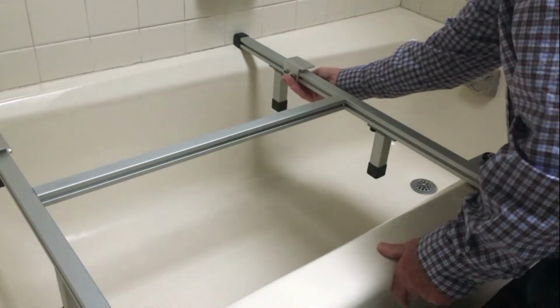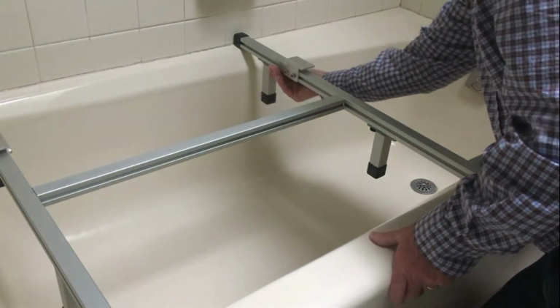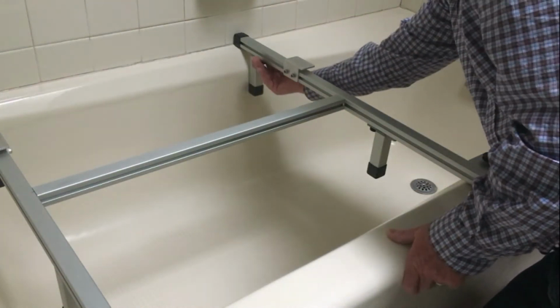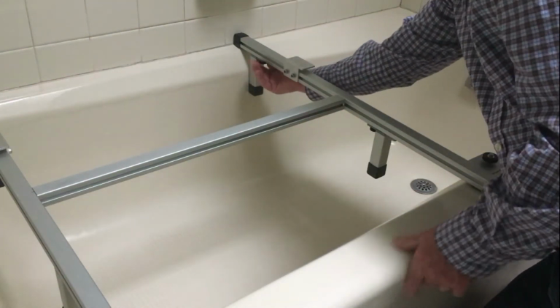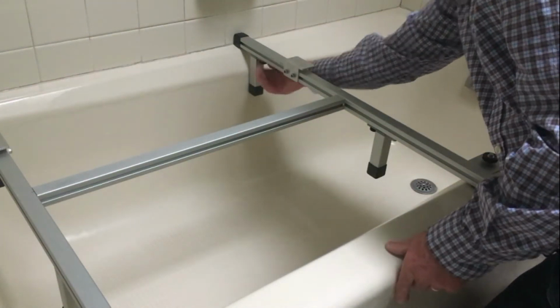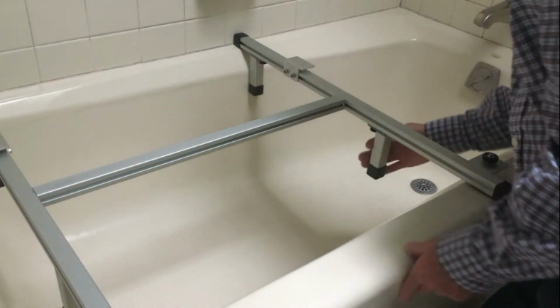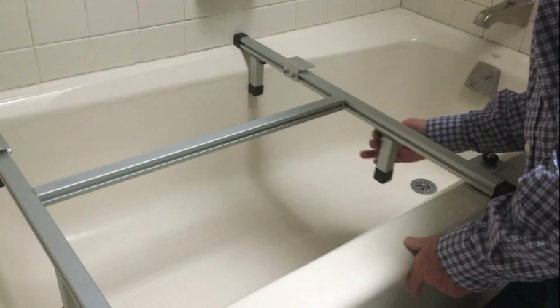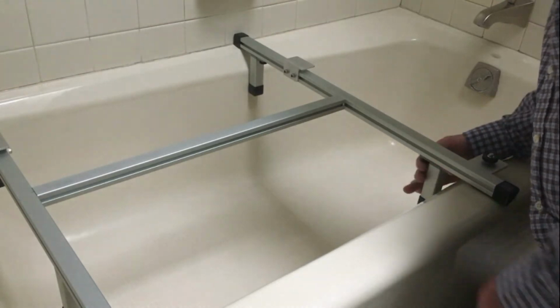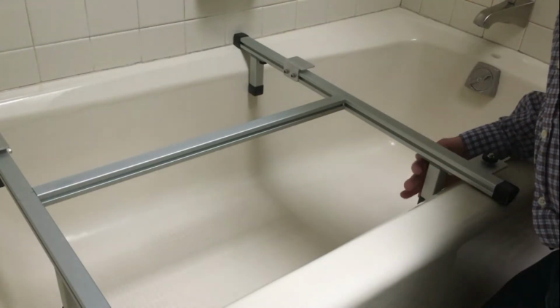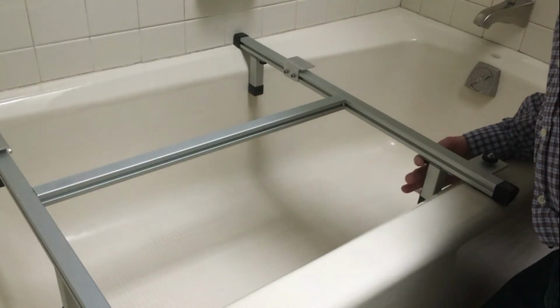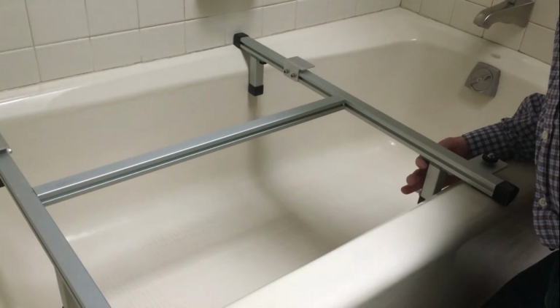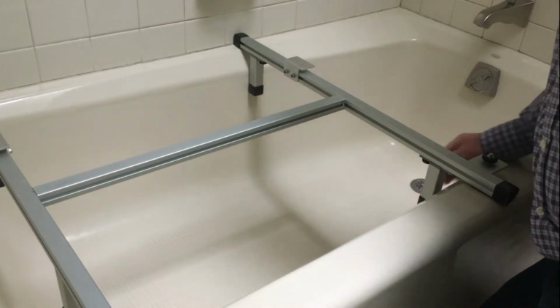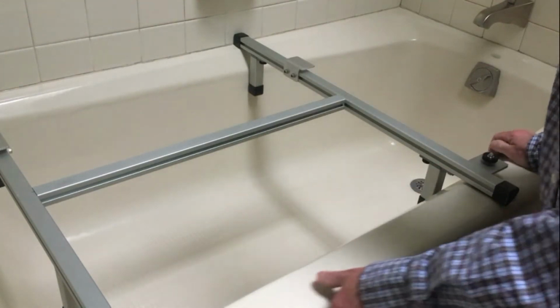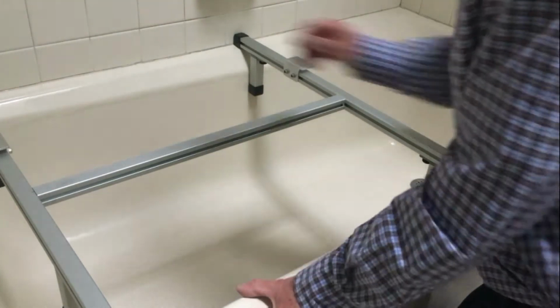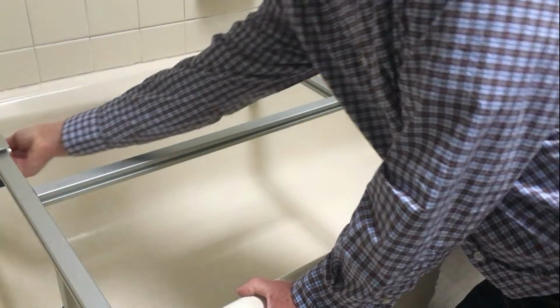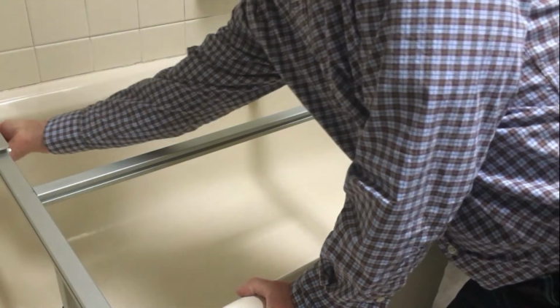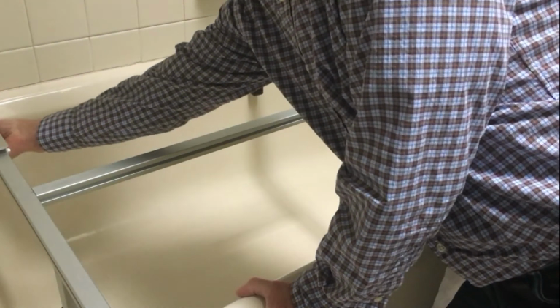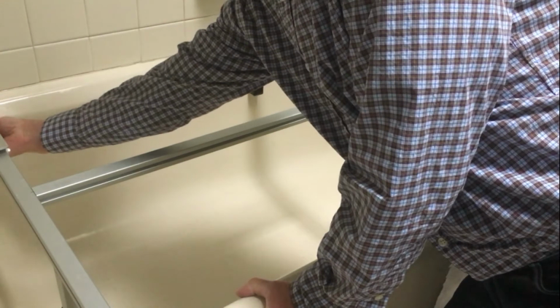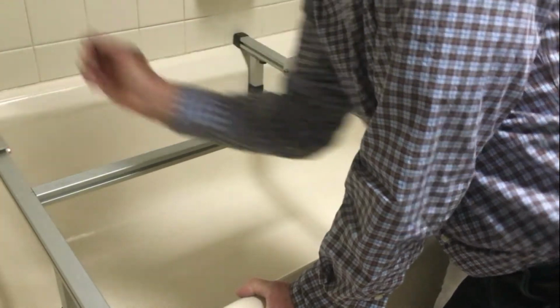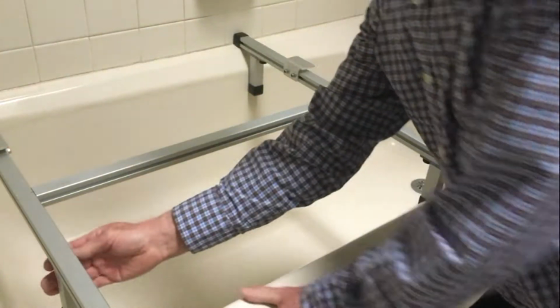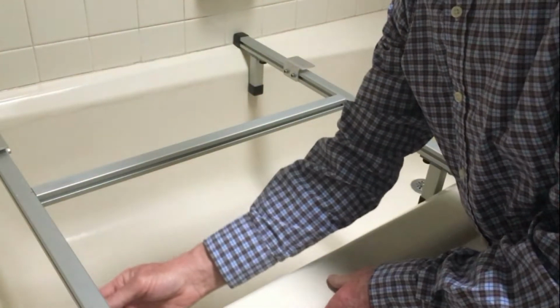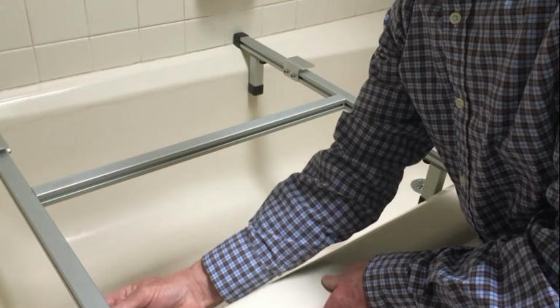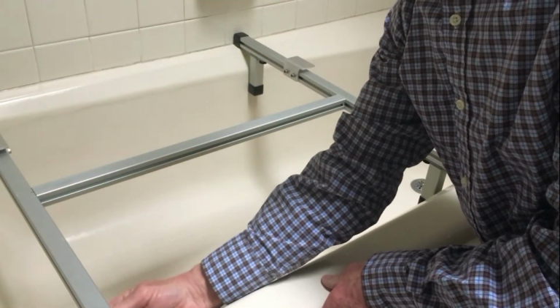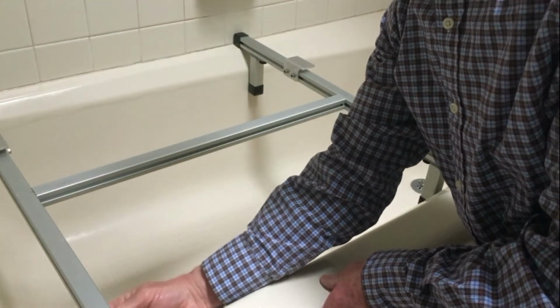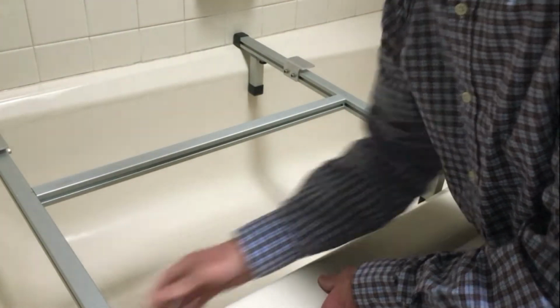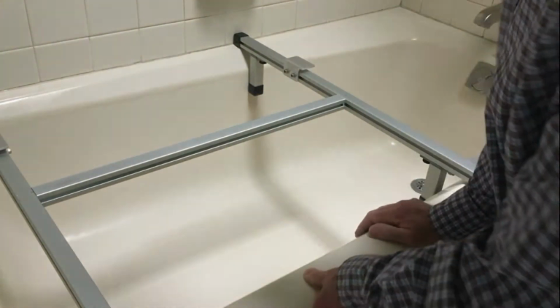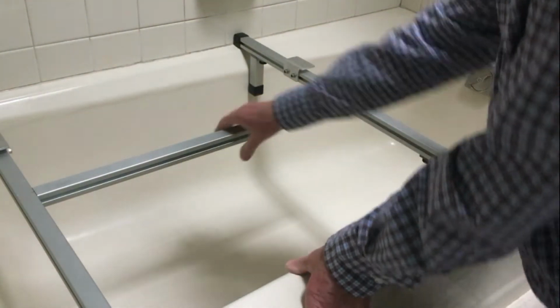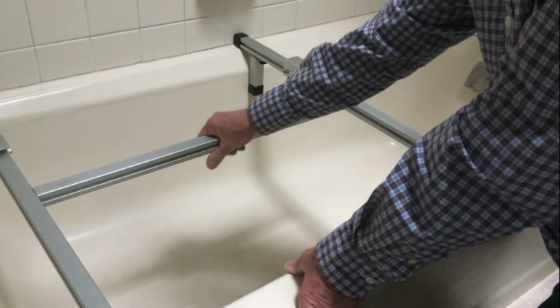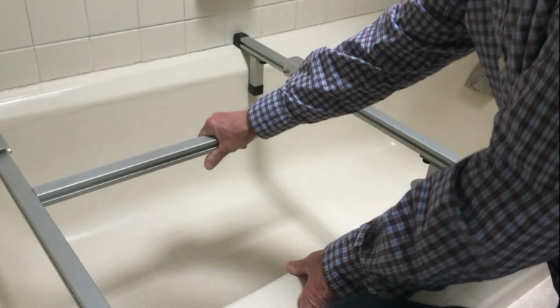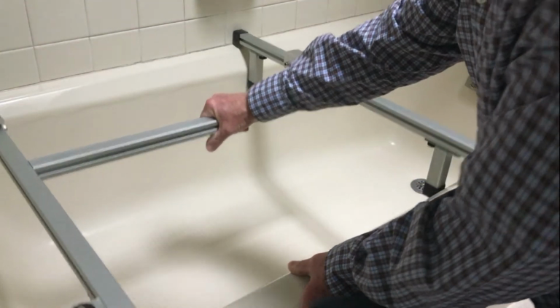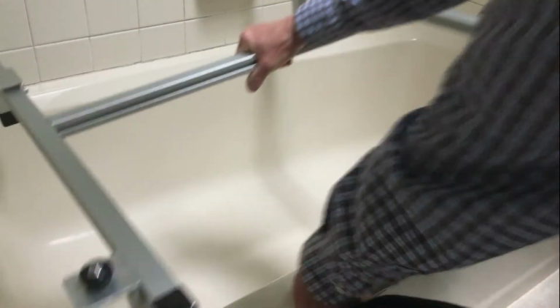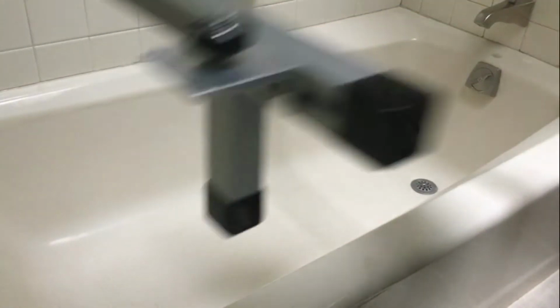To adjust this to your tub, these legs slide out and put pressure on the inner side of the tub, locking the frame in position. Once it's done, you can lift it straight out.